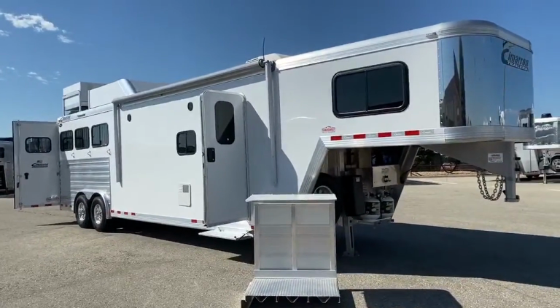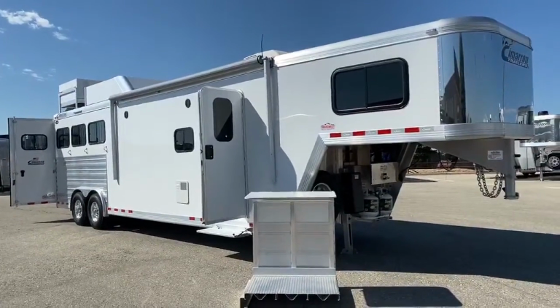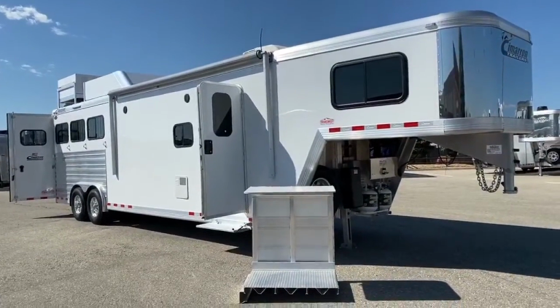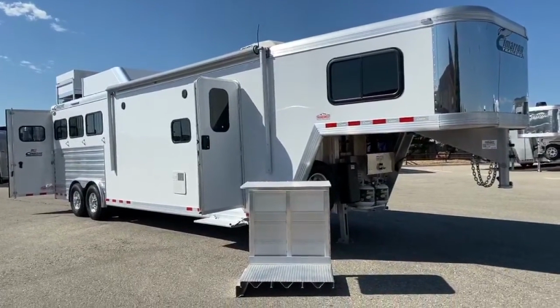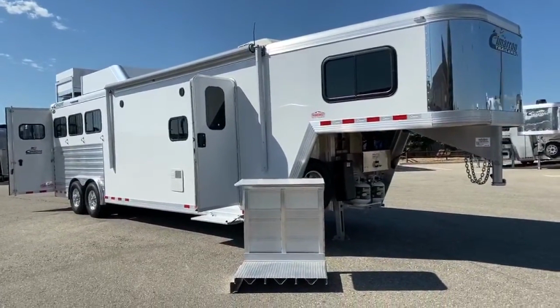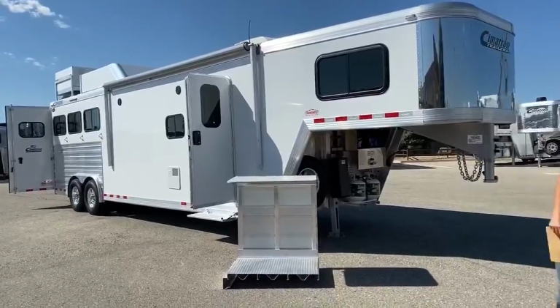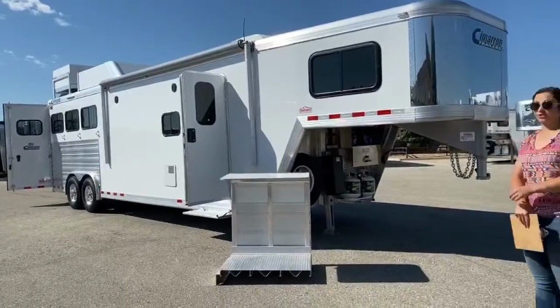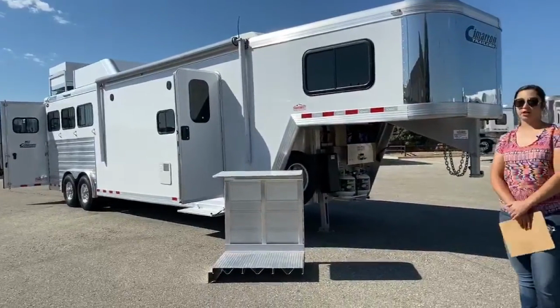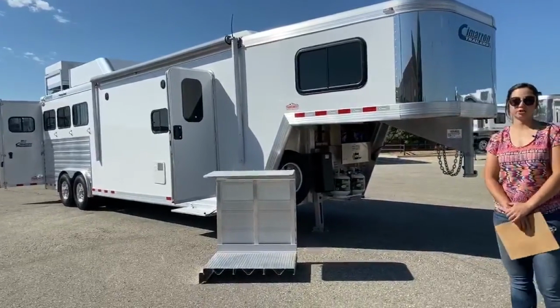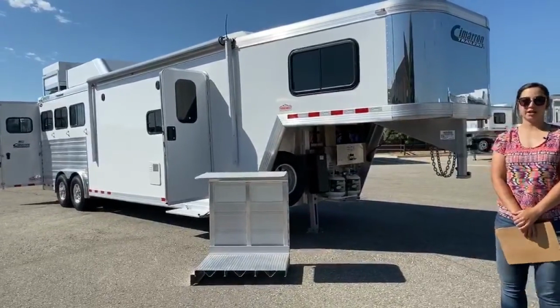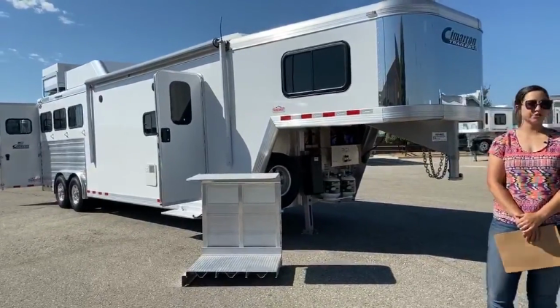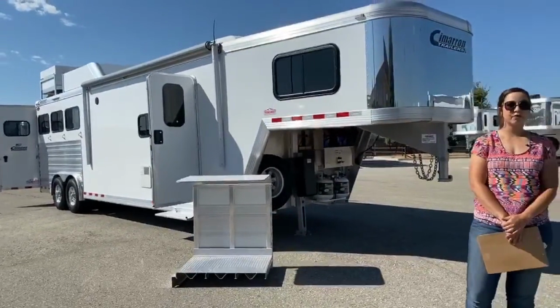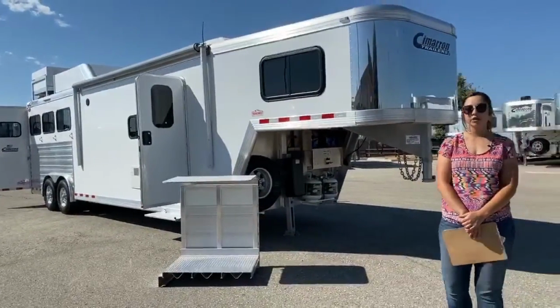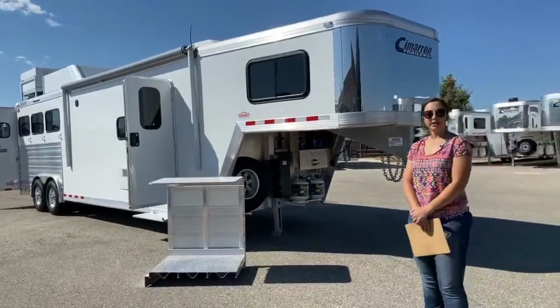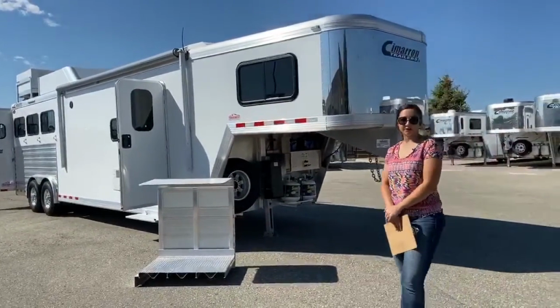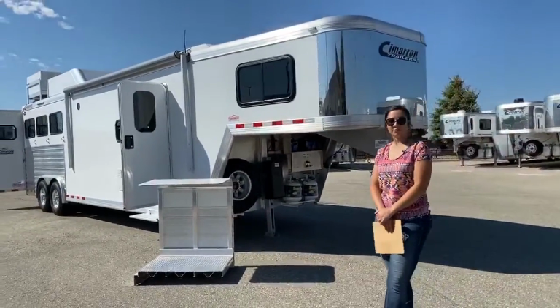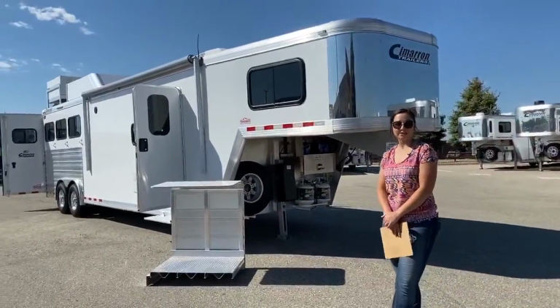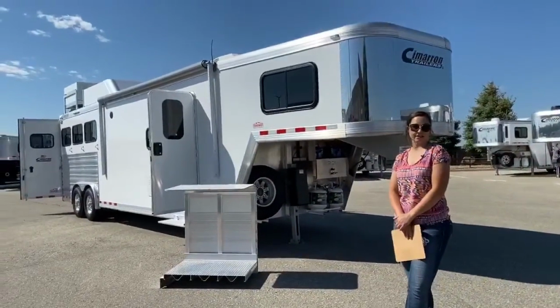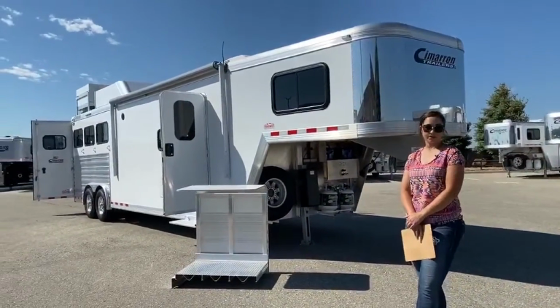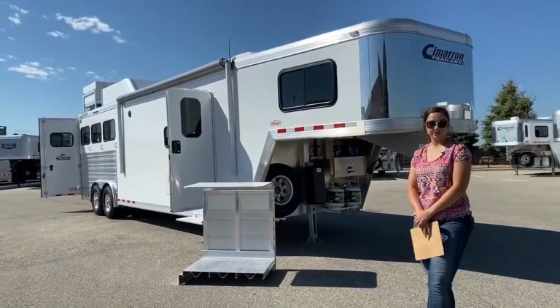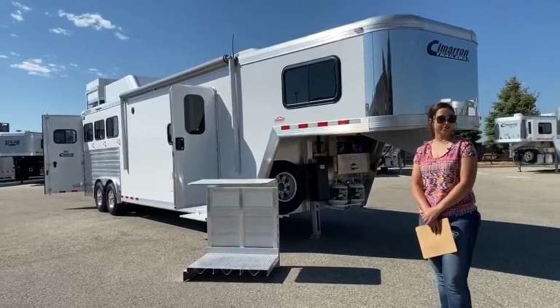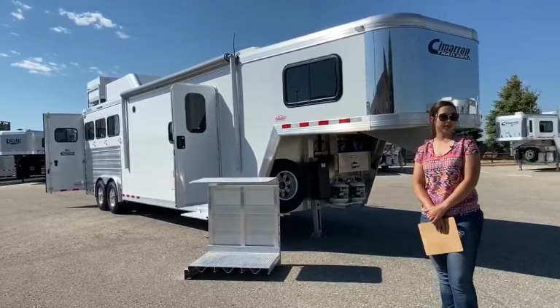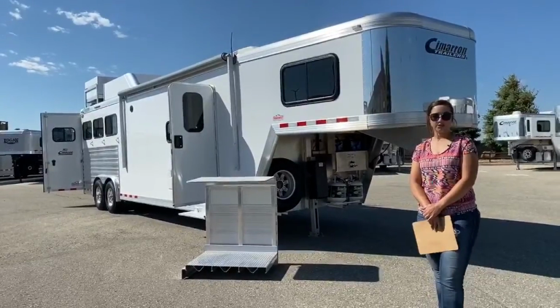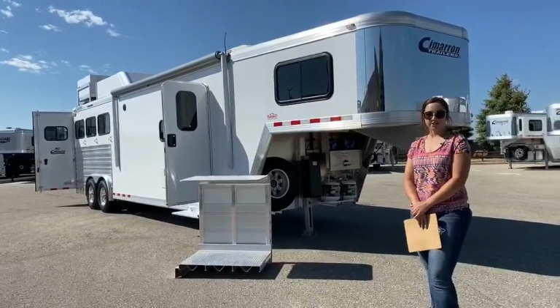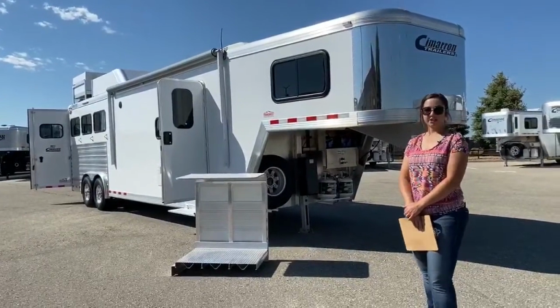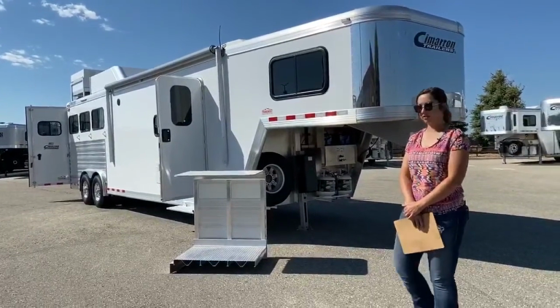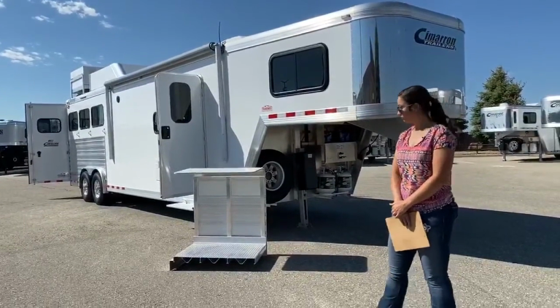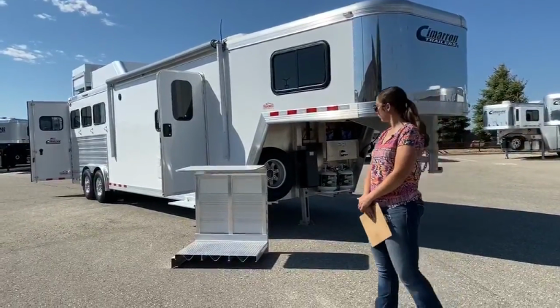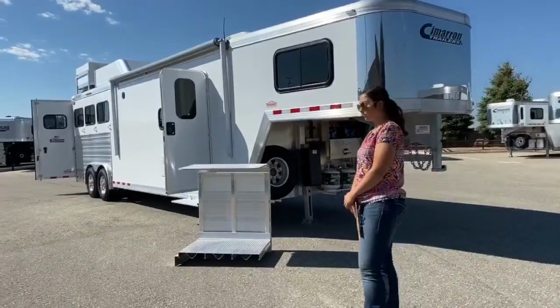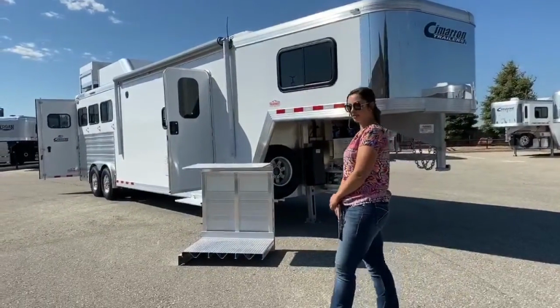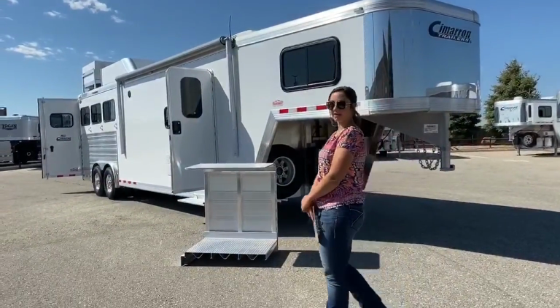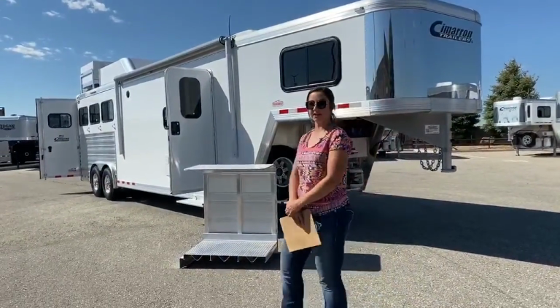This trailer is used. A gentleman that purchased it before had it for a few months, decided he wanted something bigger, so he traded it in and got something bigger, so we have it here now.